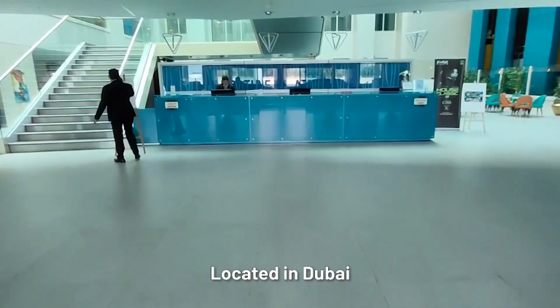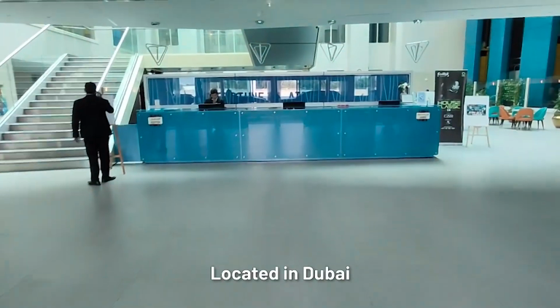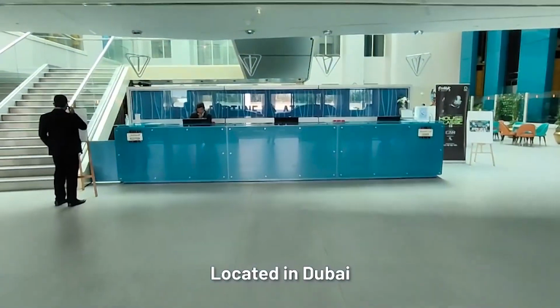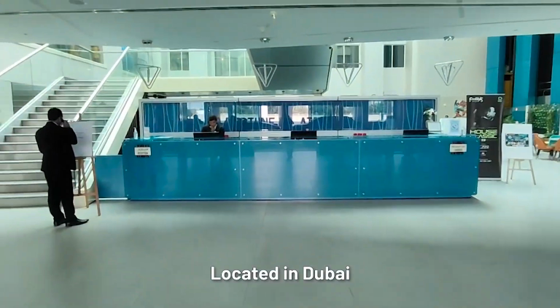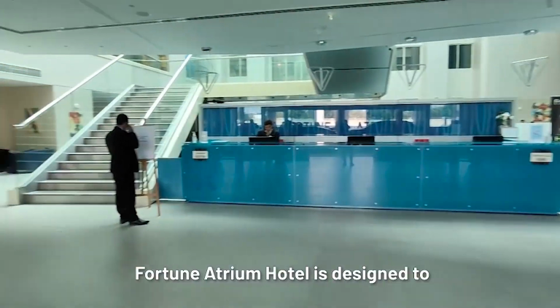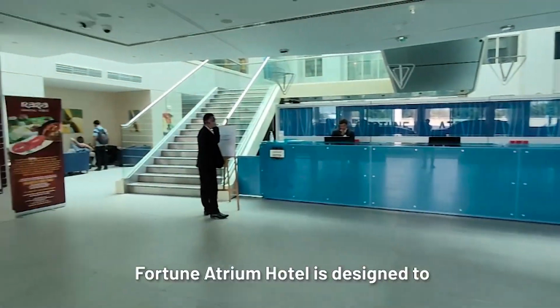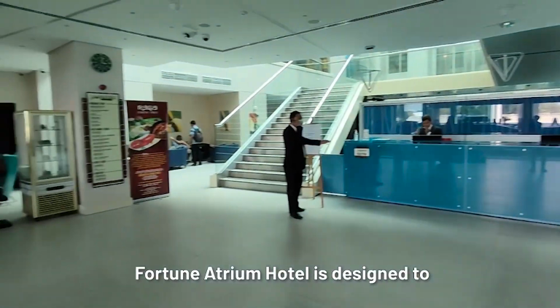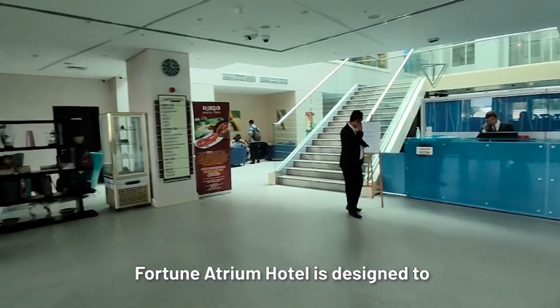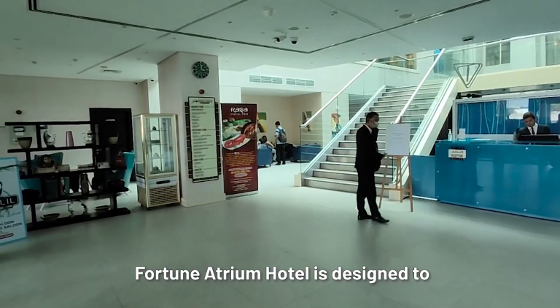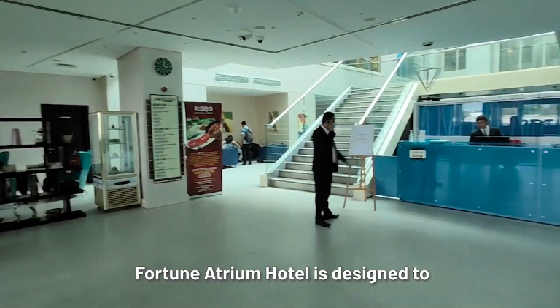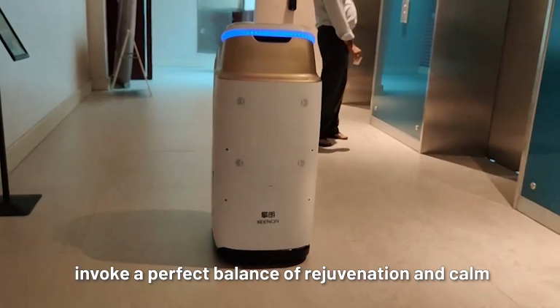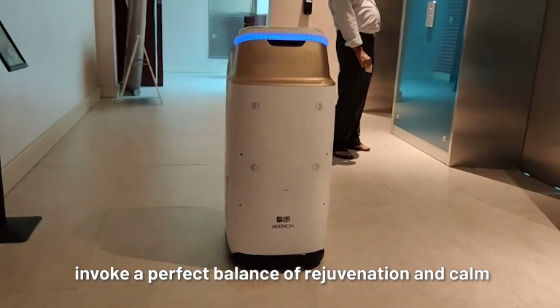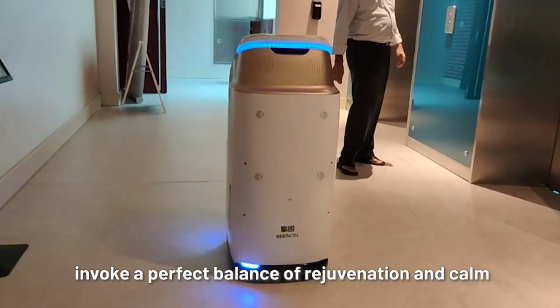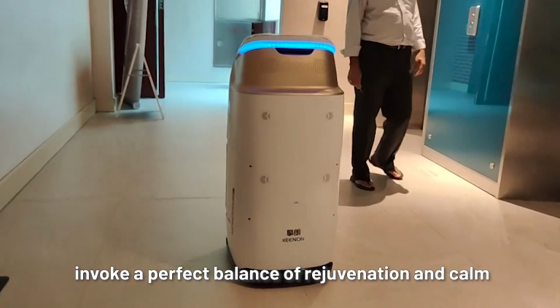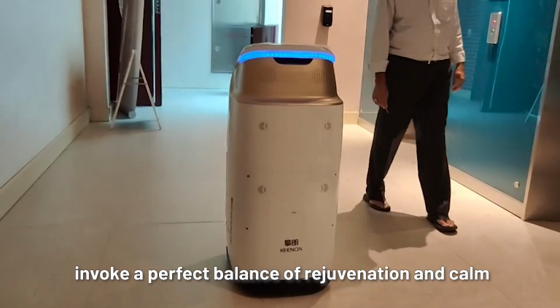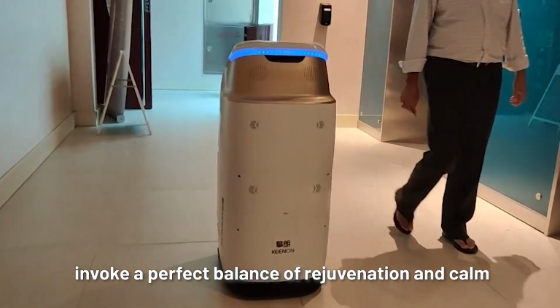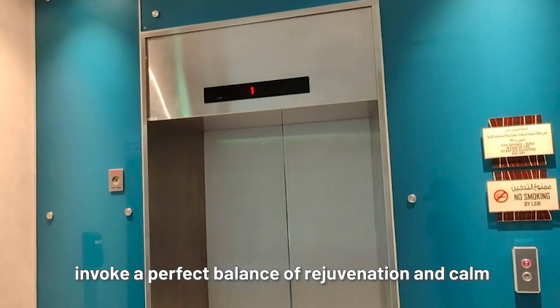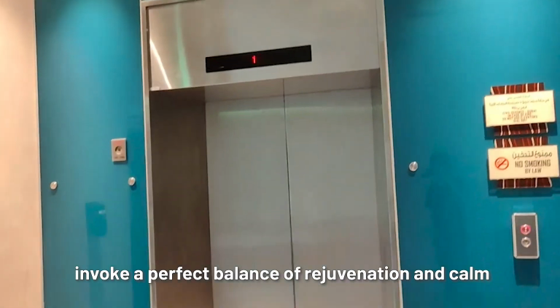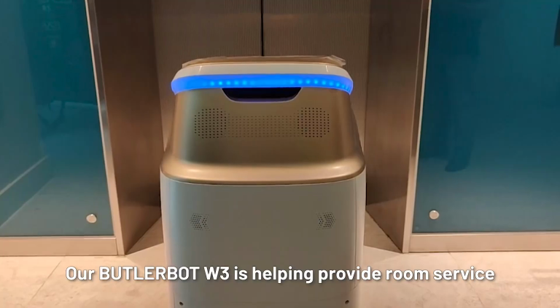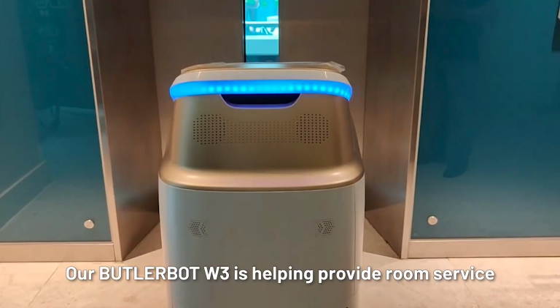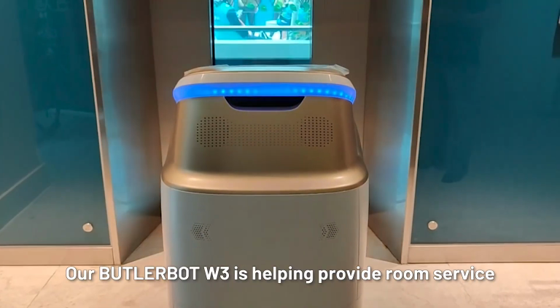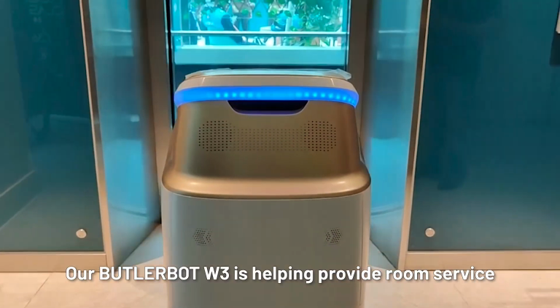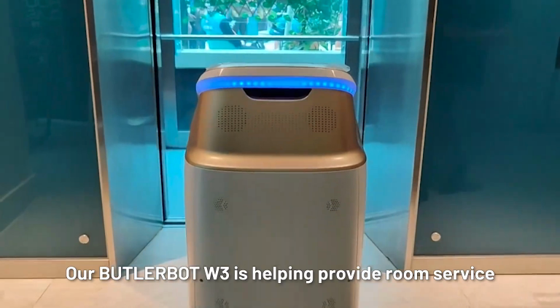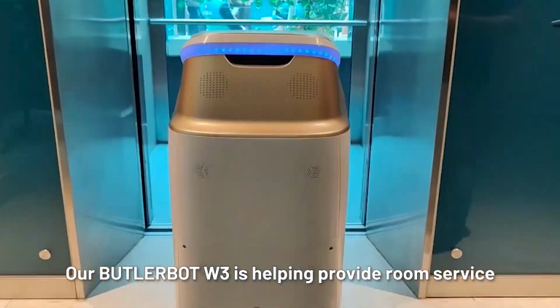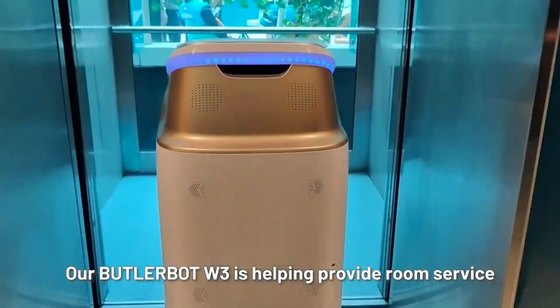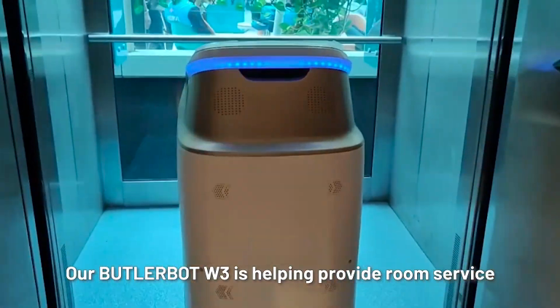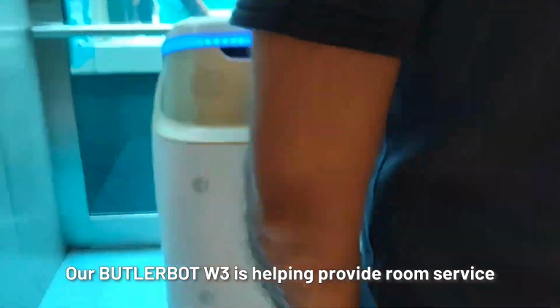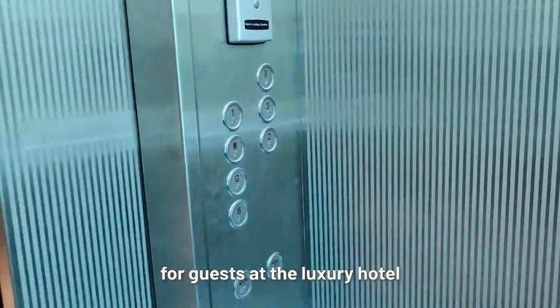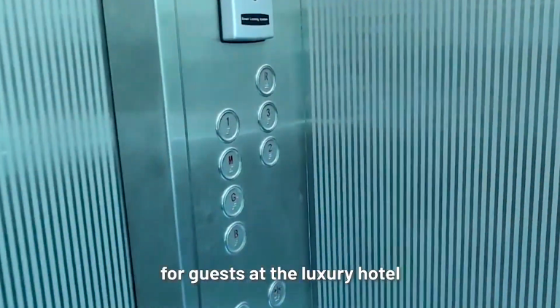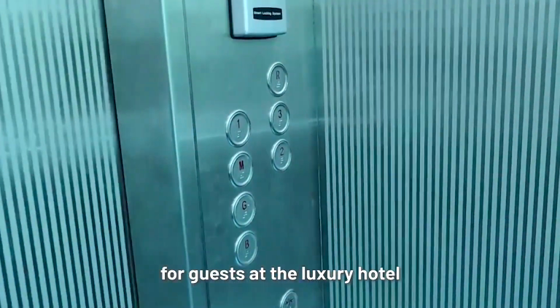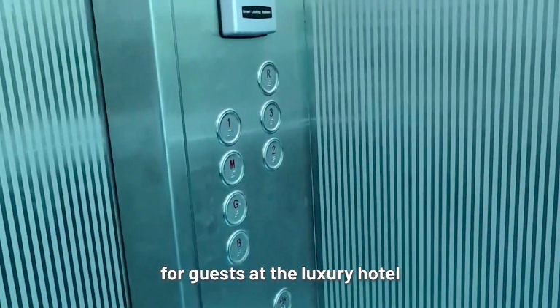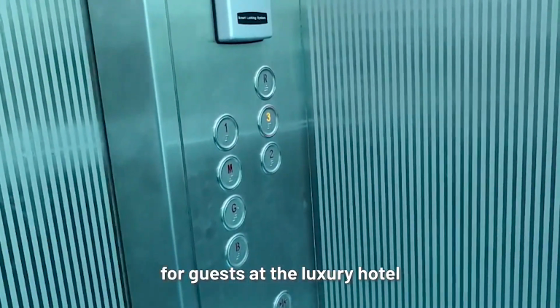Located in Dubai, Fortune Atrium Hotel is designed to invoke a perfect balance of rejuvenation and calm. Our ButlerBot W3 is helping provide room service for guests at the luxury hotel.